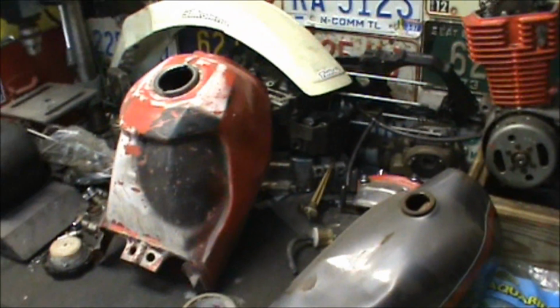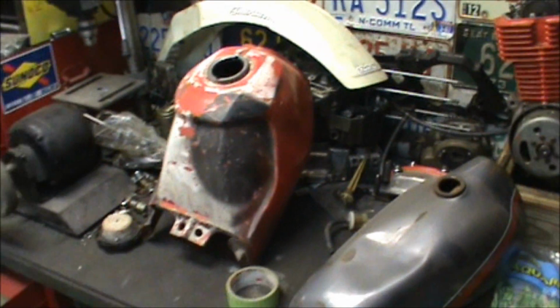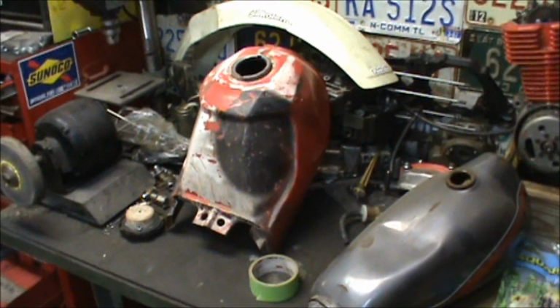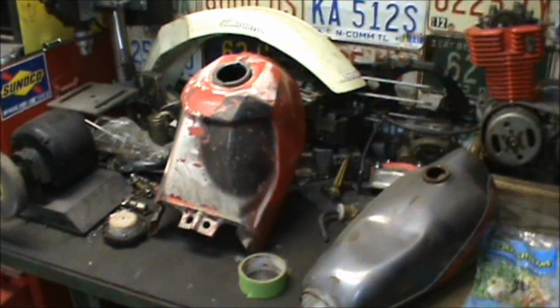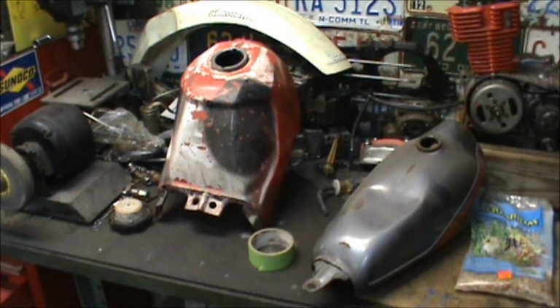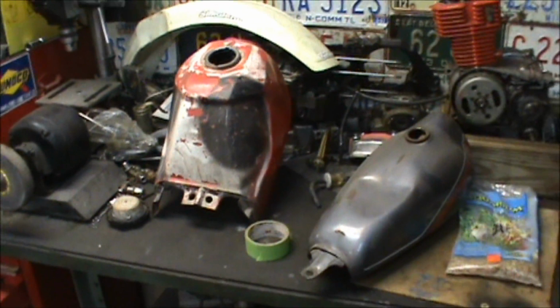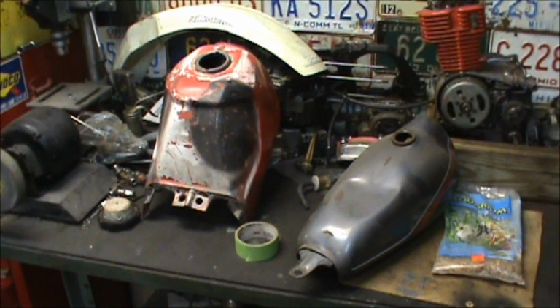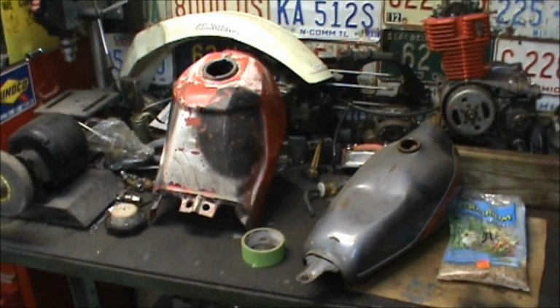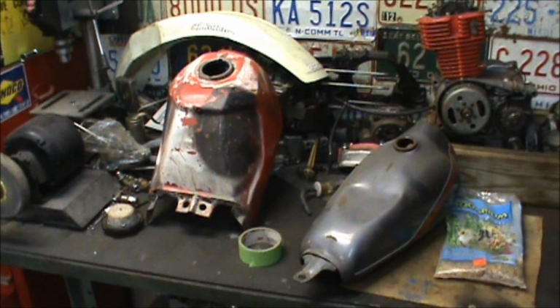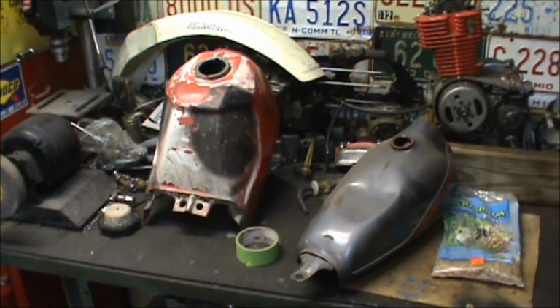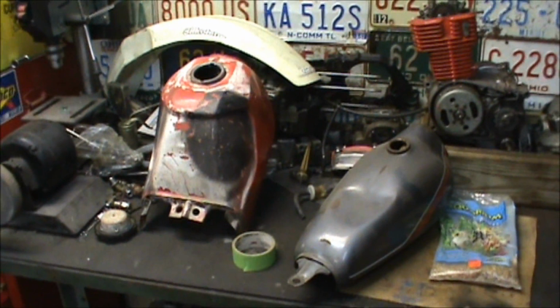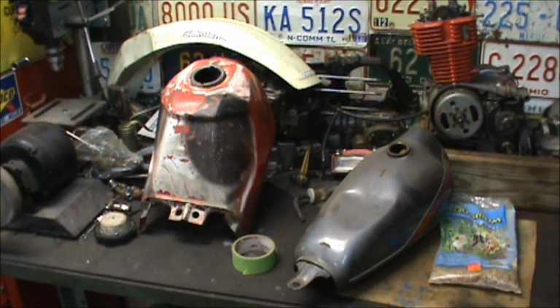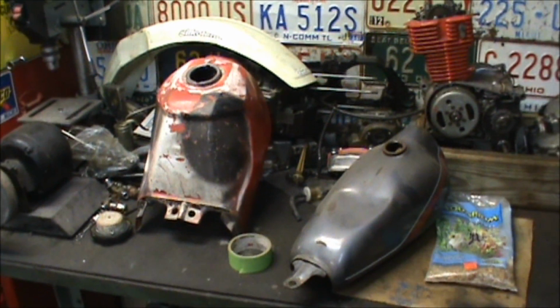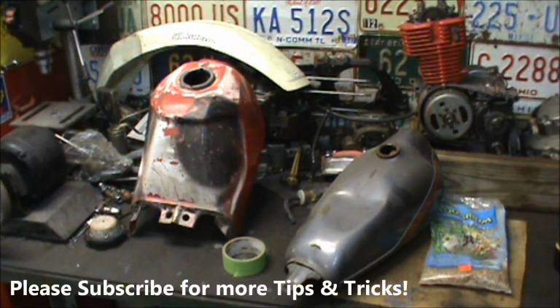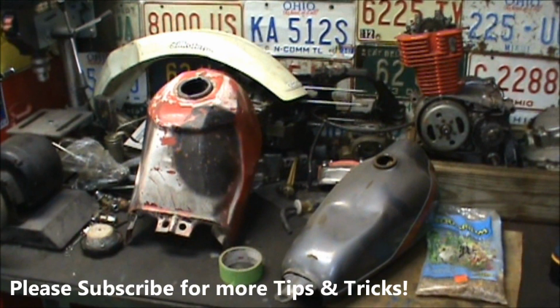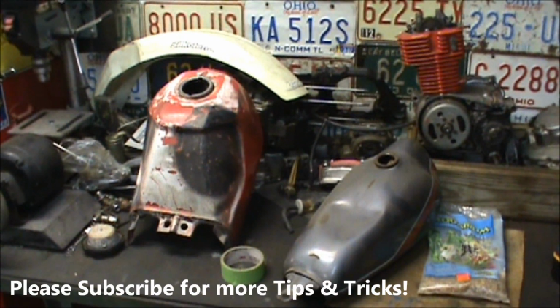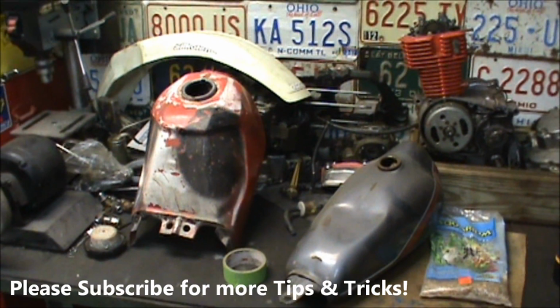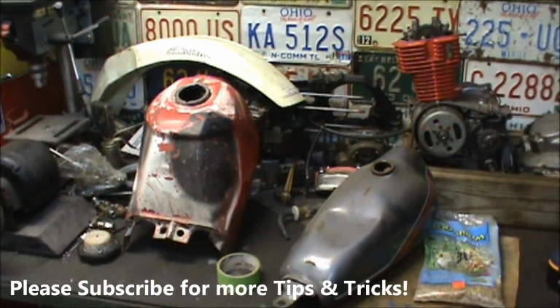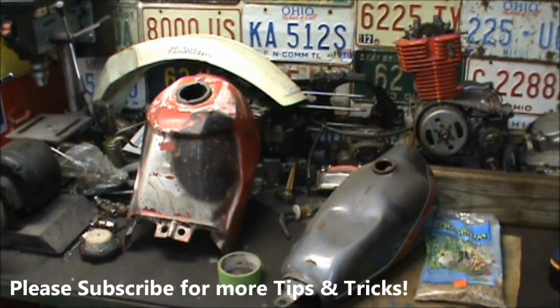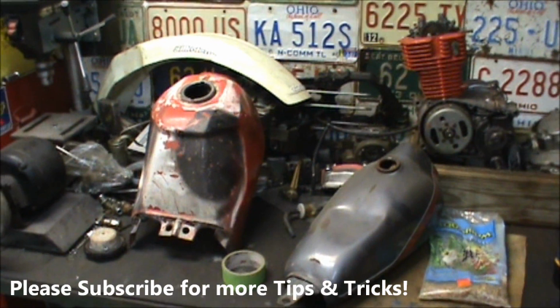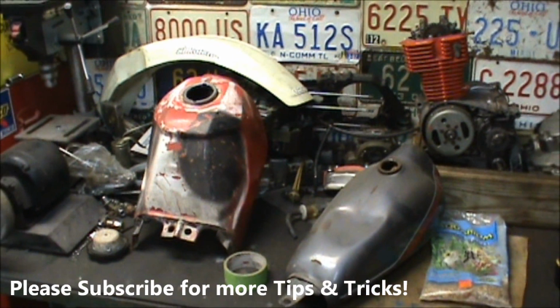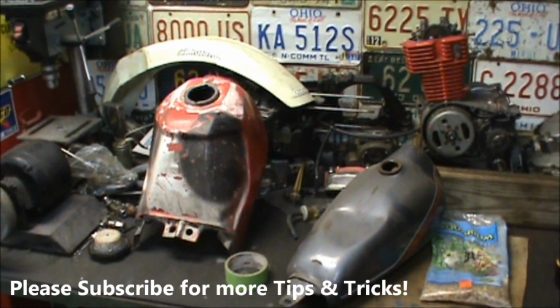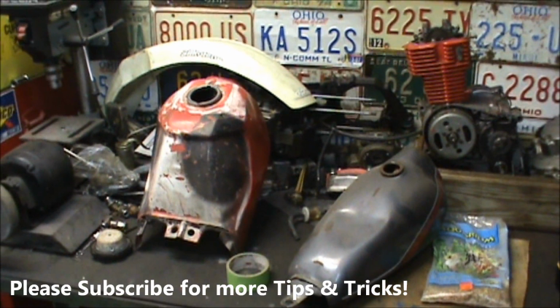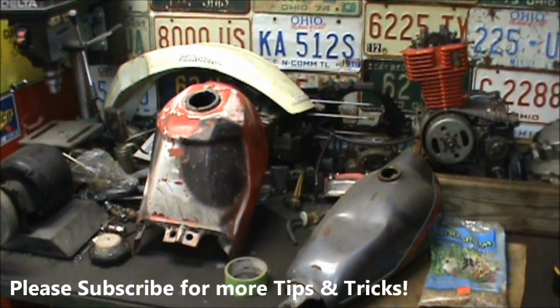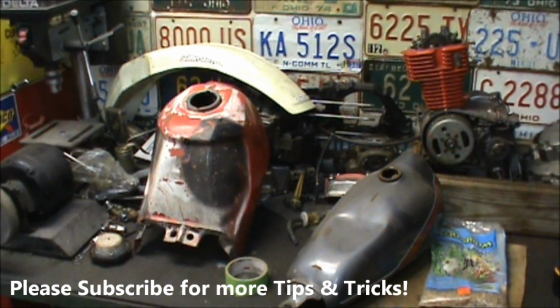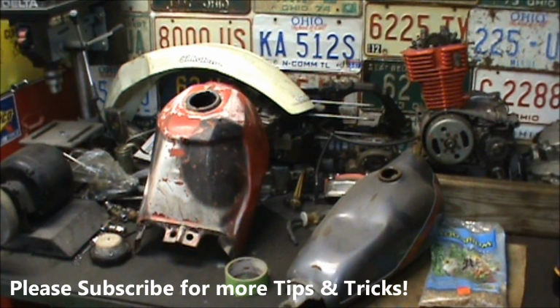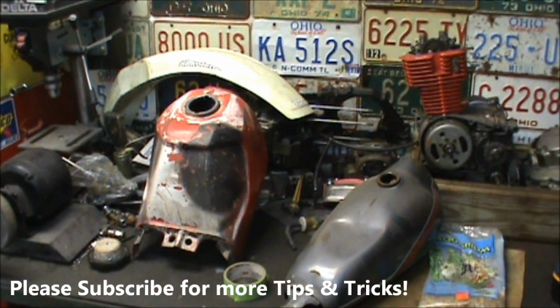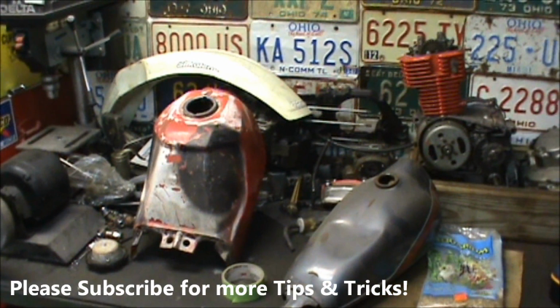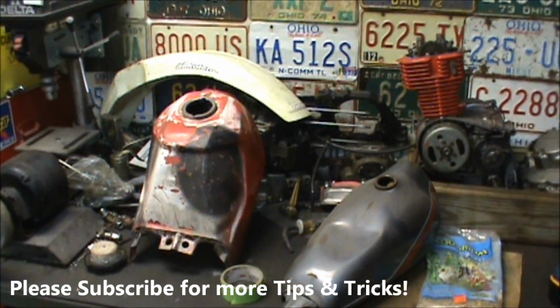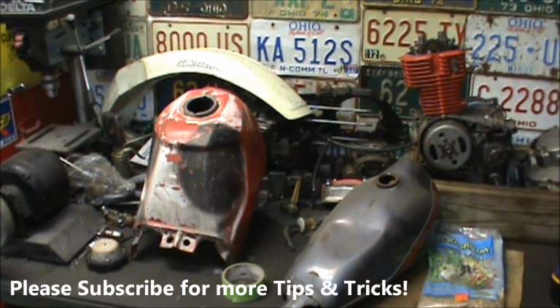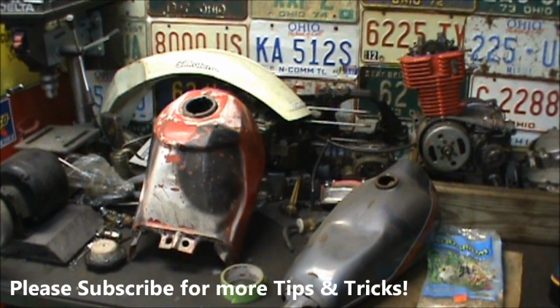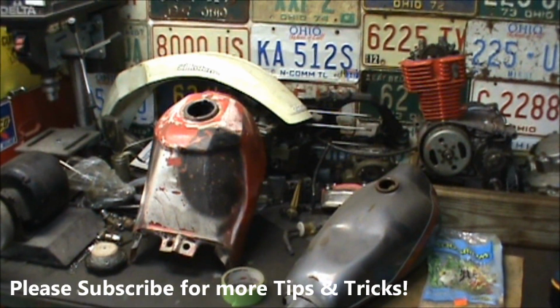Does a good job and it's cheap, so give that a try if you got an old rusty tank or keep clogging up your carburetor, or just need to clean something up. So there you go — there's a good tip for you. Thanks for watching.